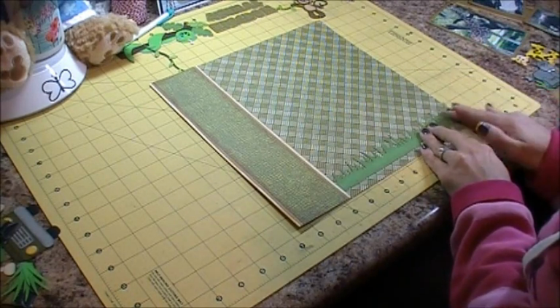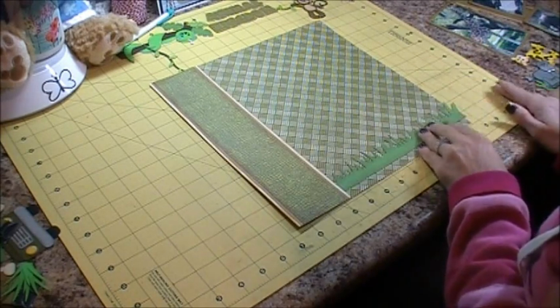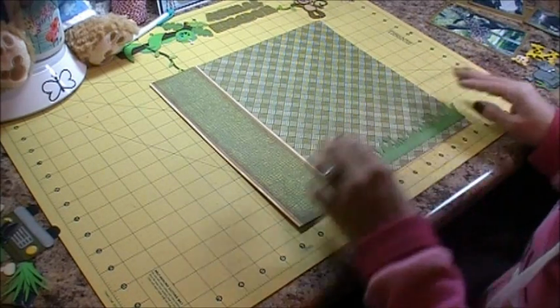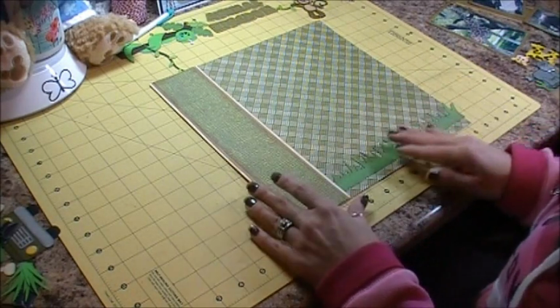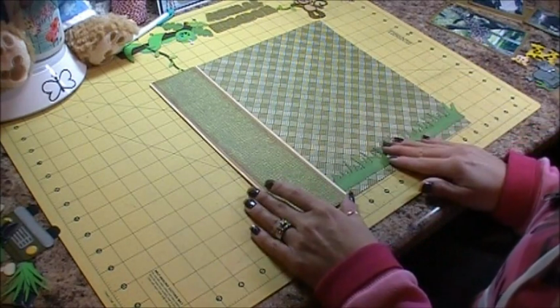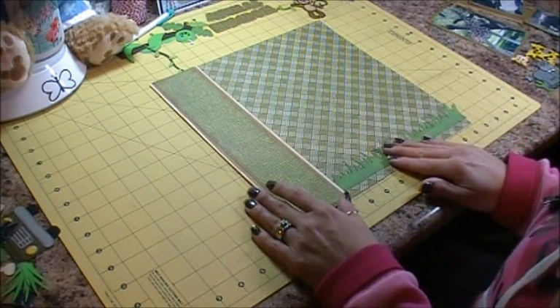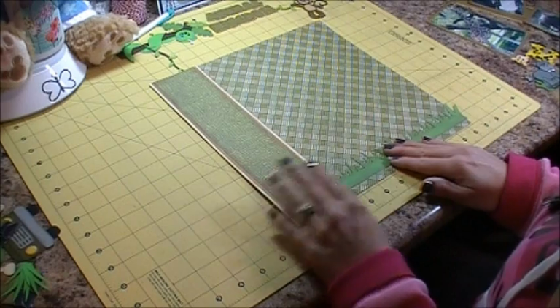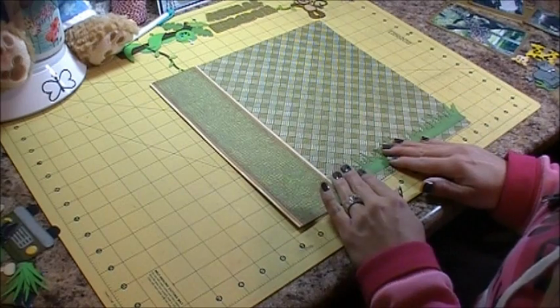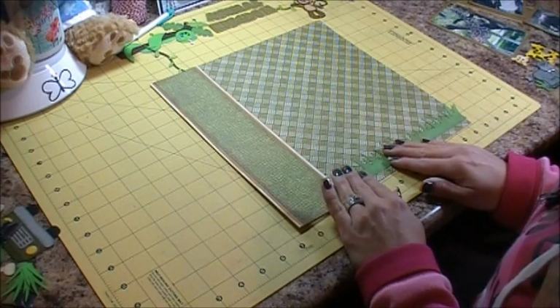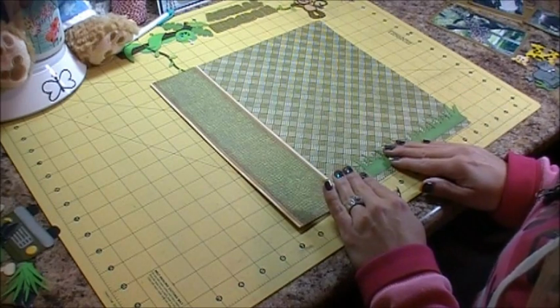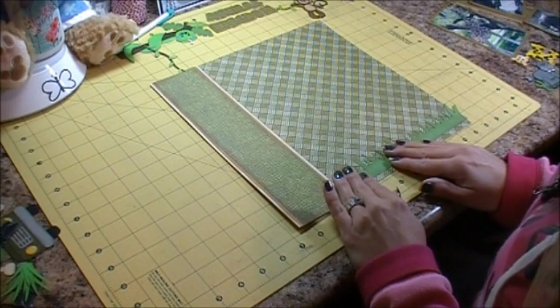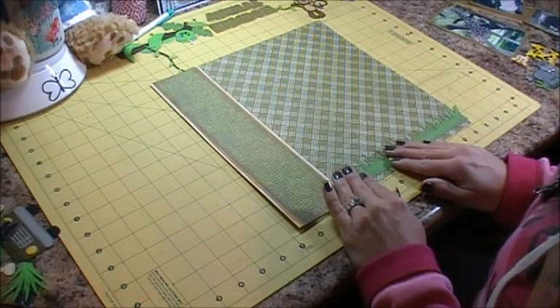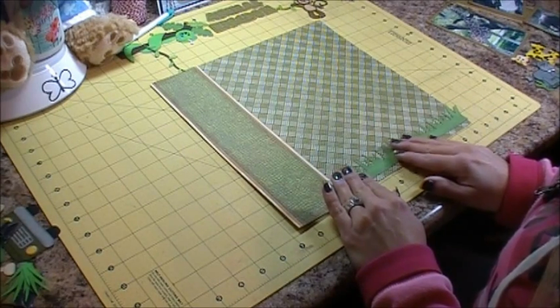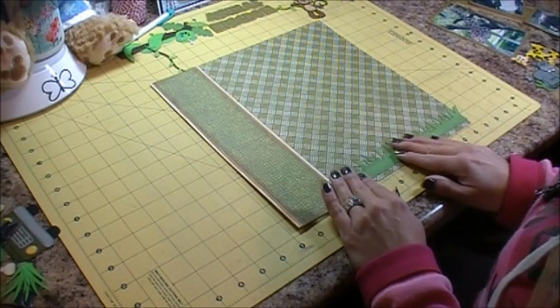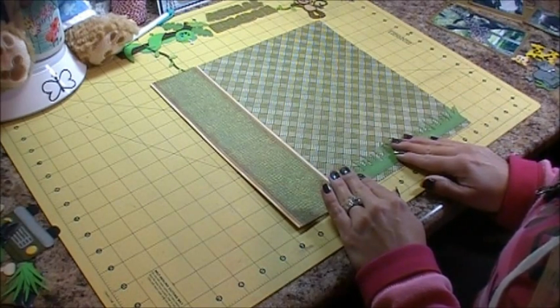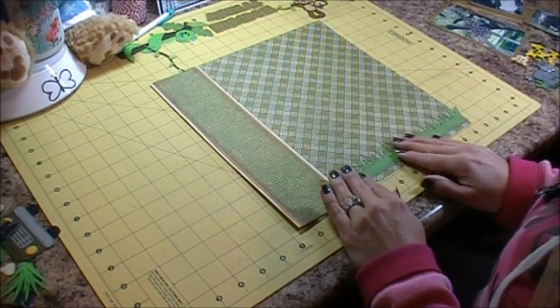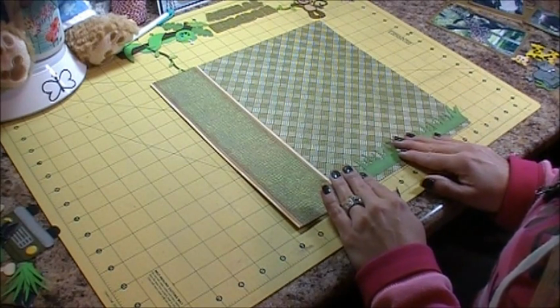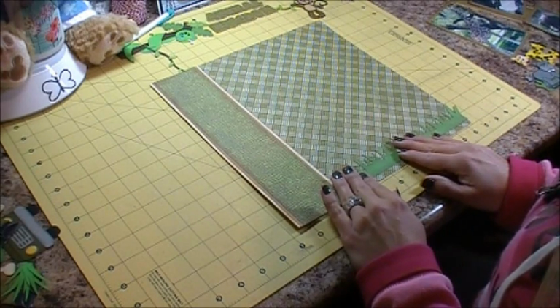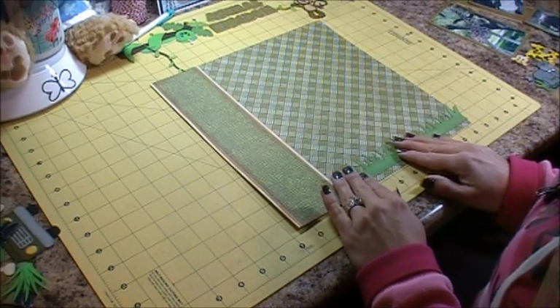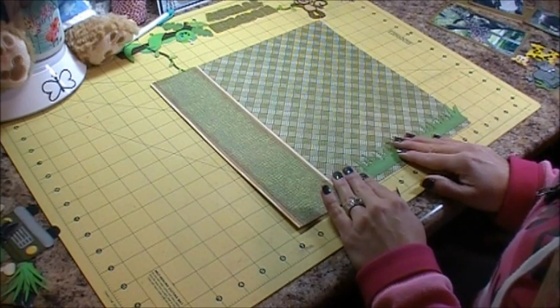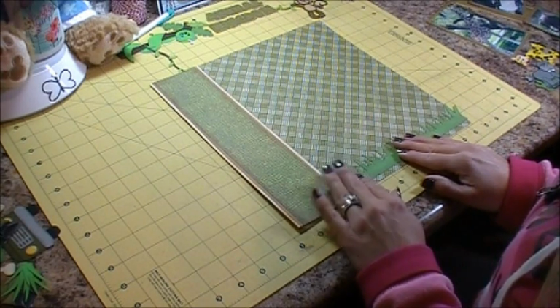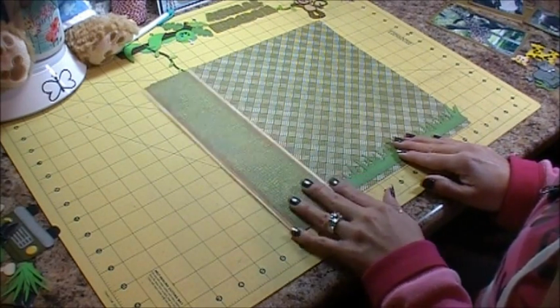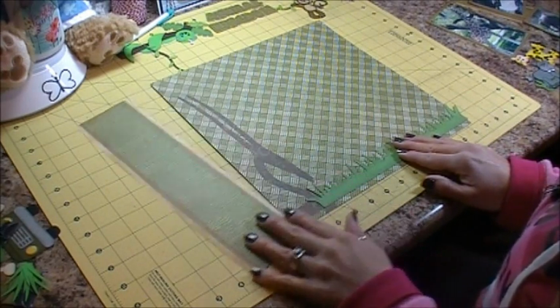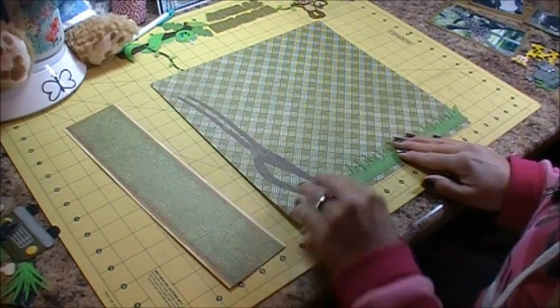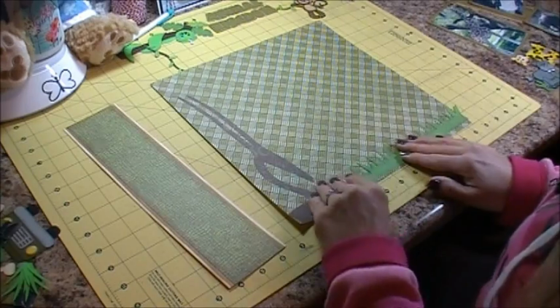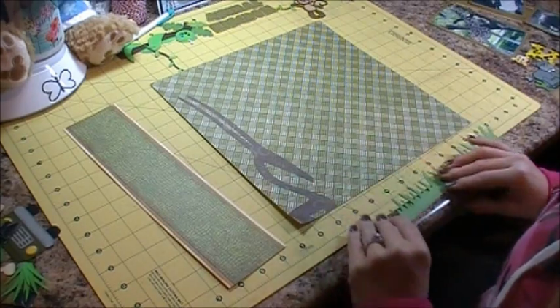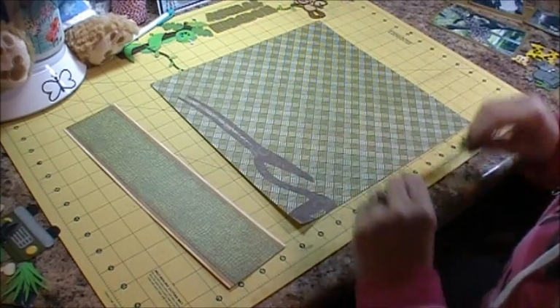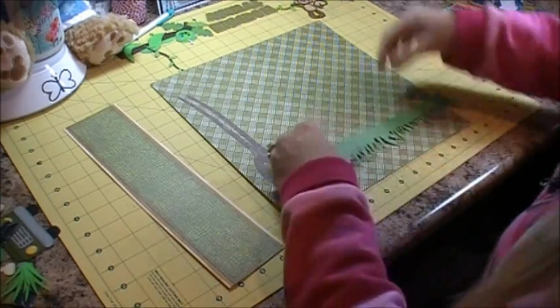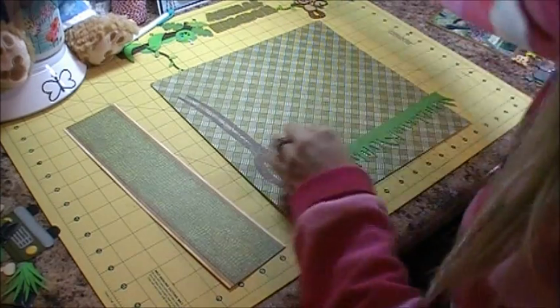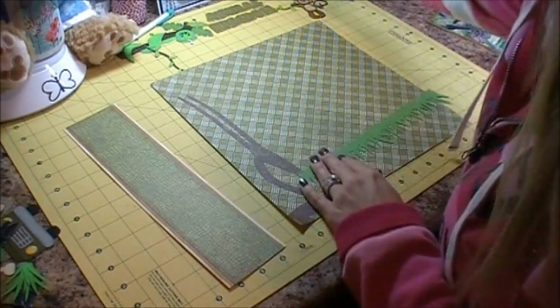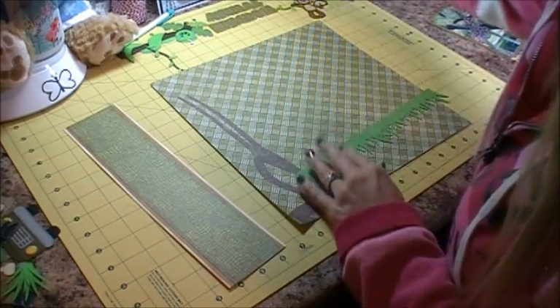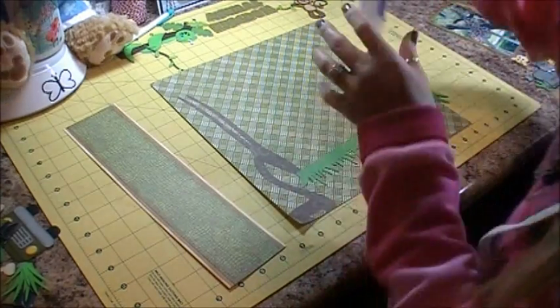When my two pages butt together the grass will be straight across. I need to get this just right, so I'm going to get out my Zip Dry glue.